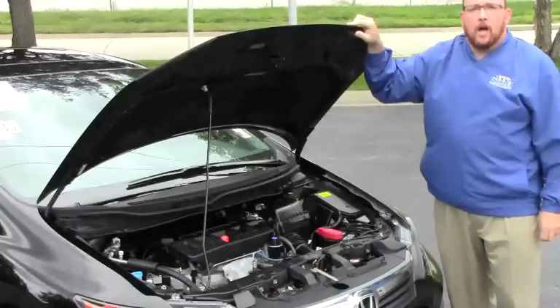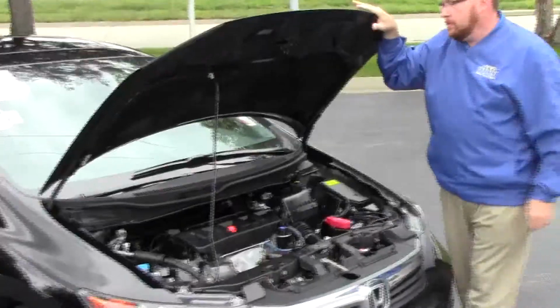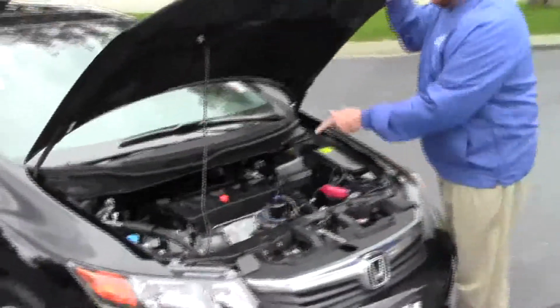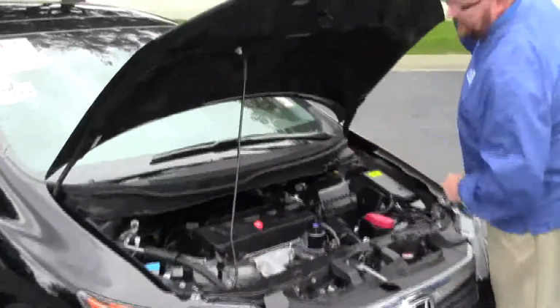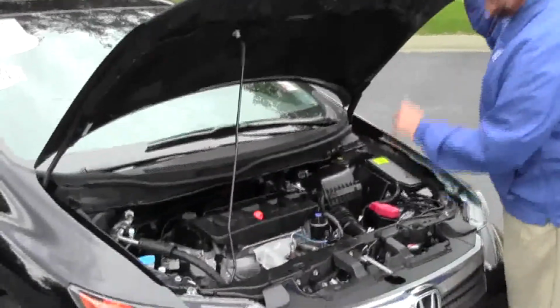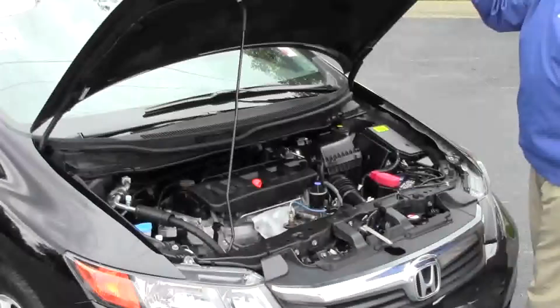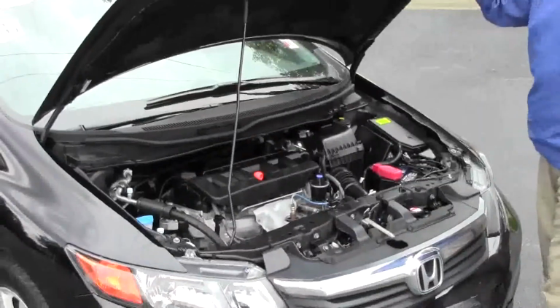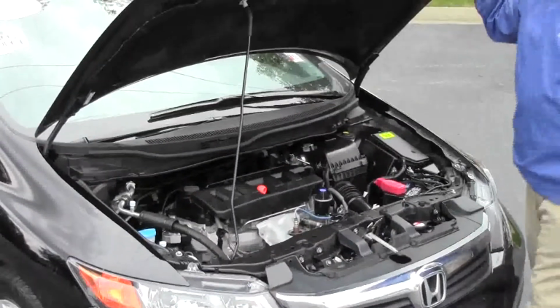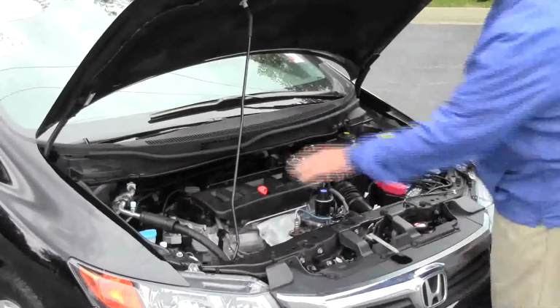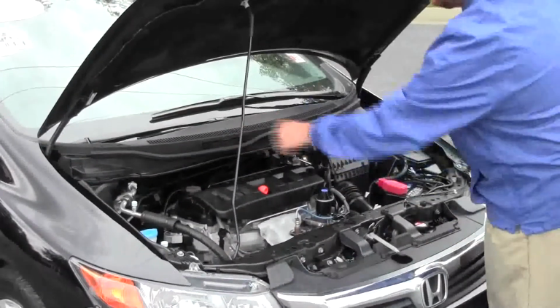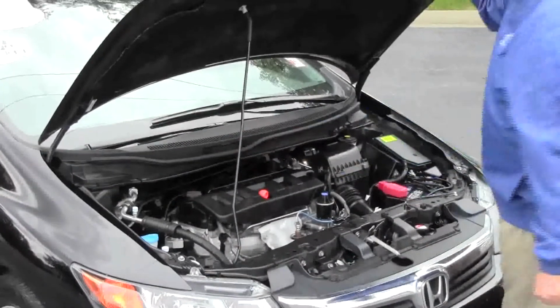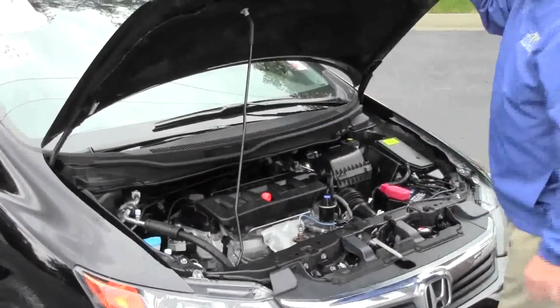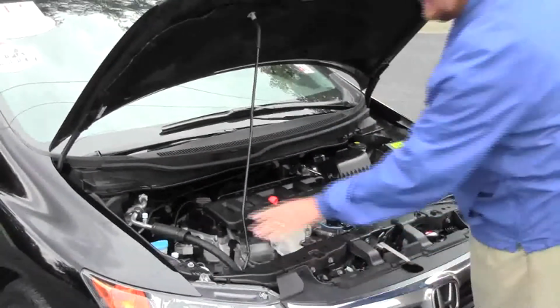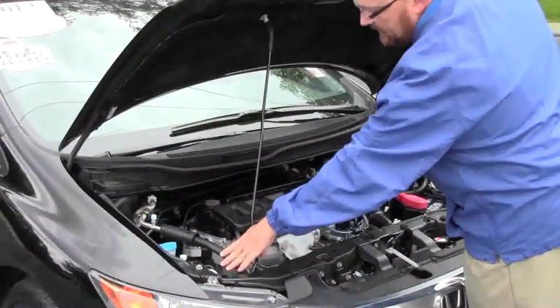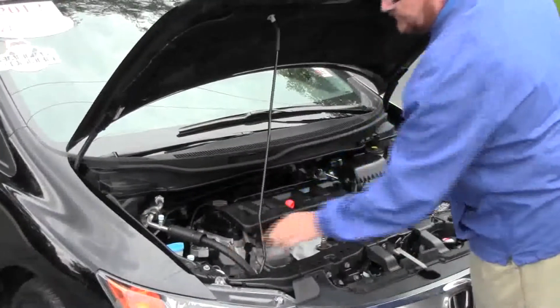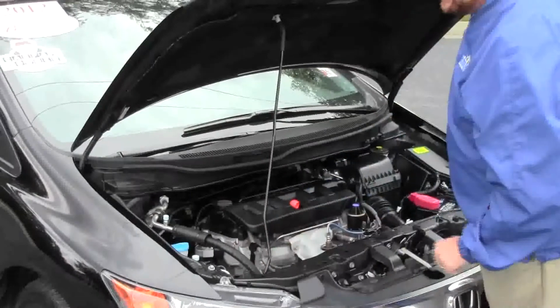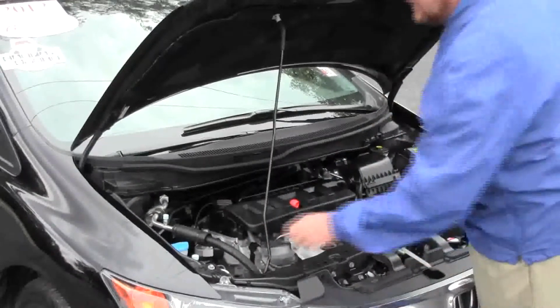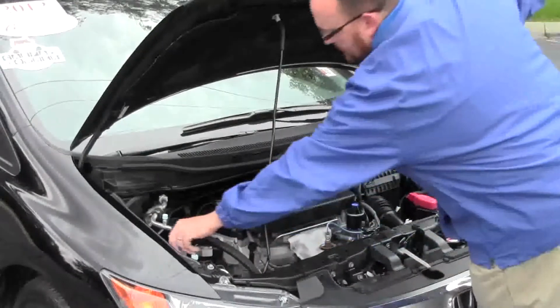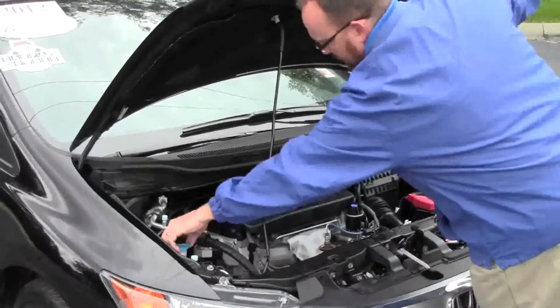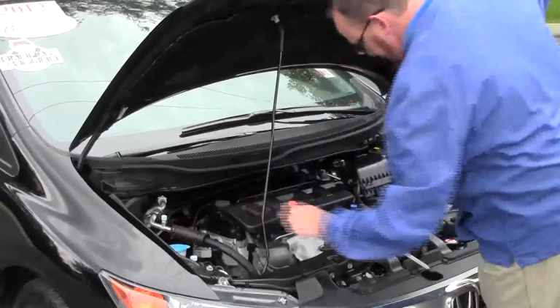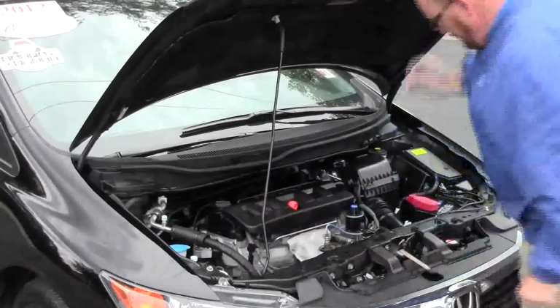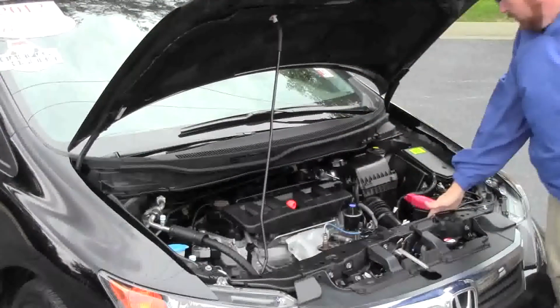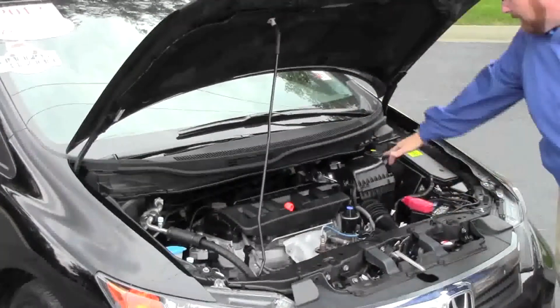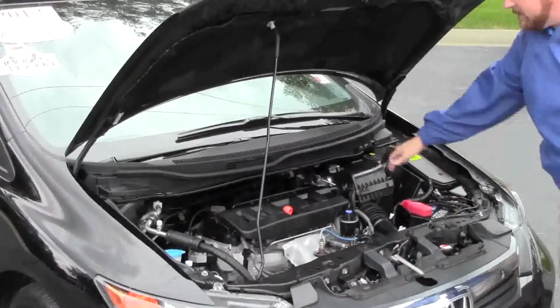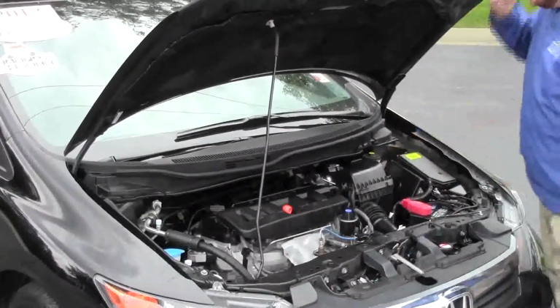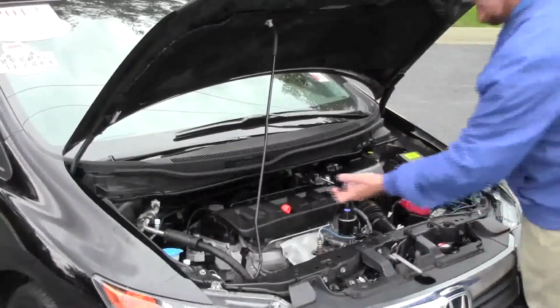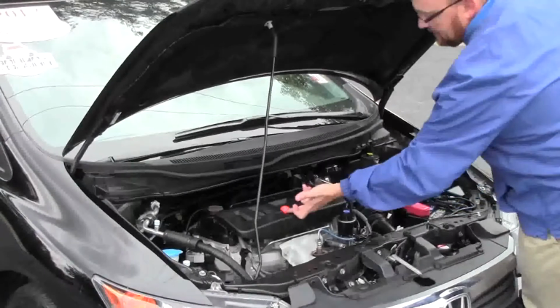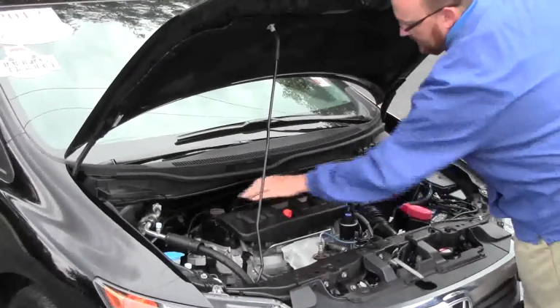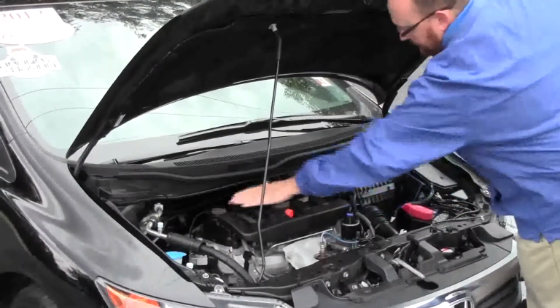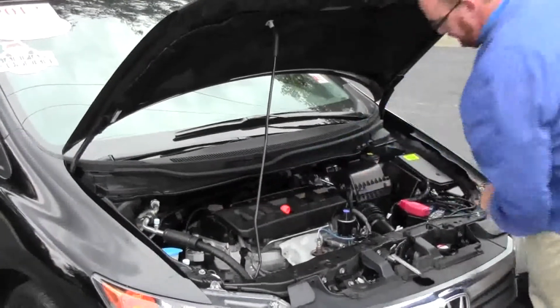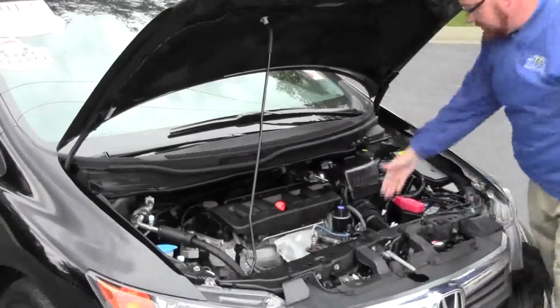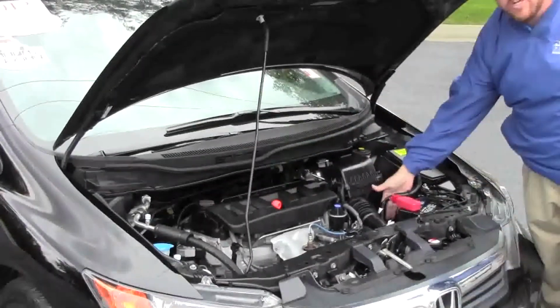Under the hood we have the 1.8 liter i-VTEC 4-cylinder motor. The Civic is front wheel drive with 4-channel independent analog brakes for your safety. The reservoir for your windshield washer fluid, engine cooling, and power brakes. Insulated dipstick for 4-wheel check and oil fill. Also transmission check and fill.